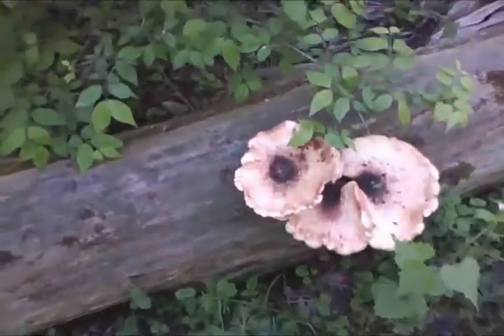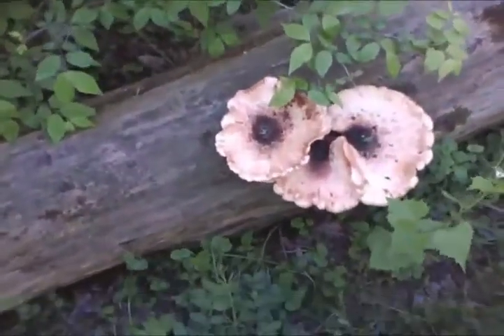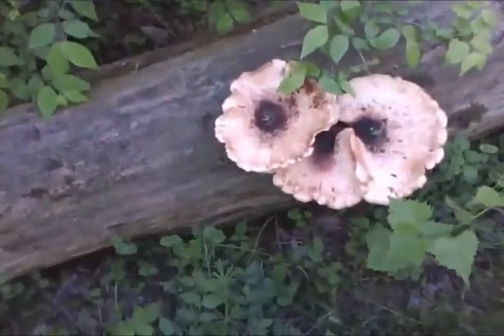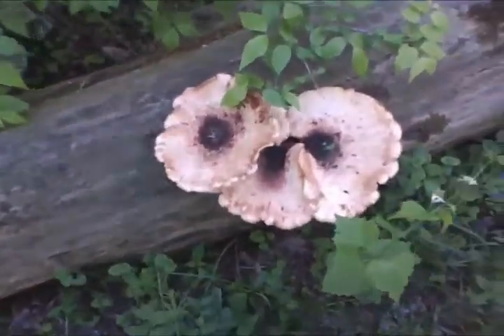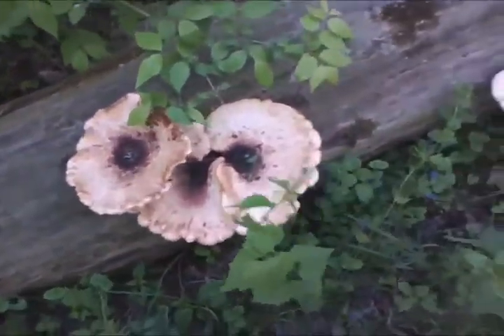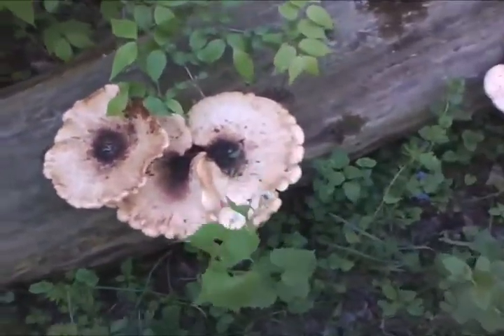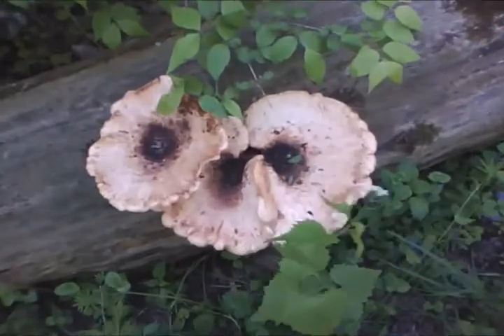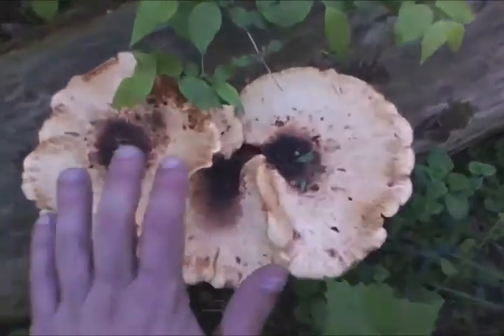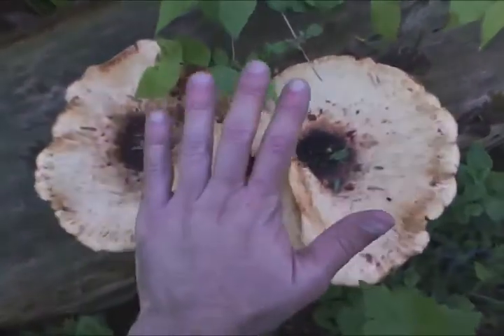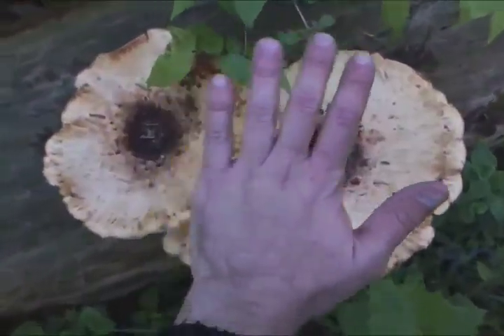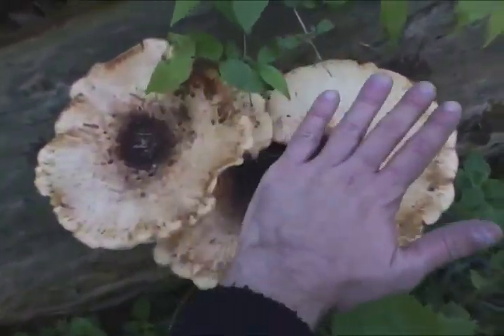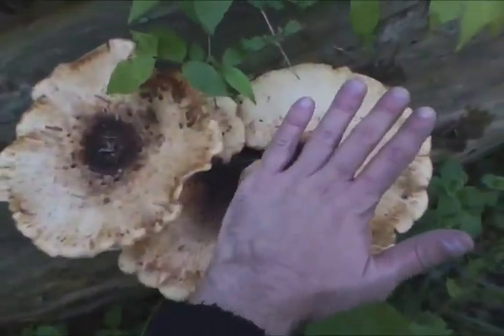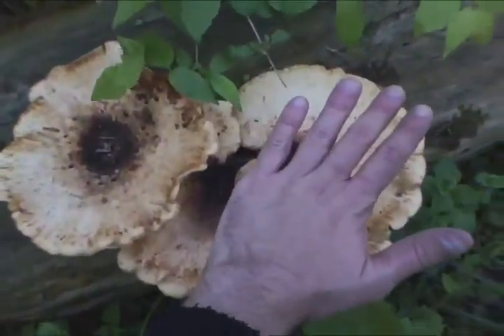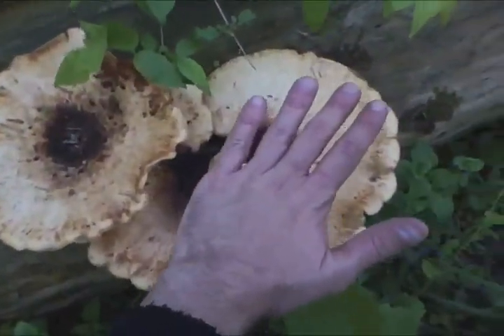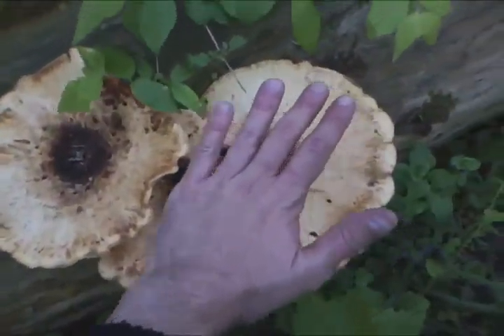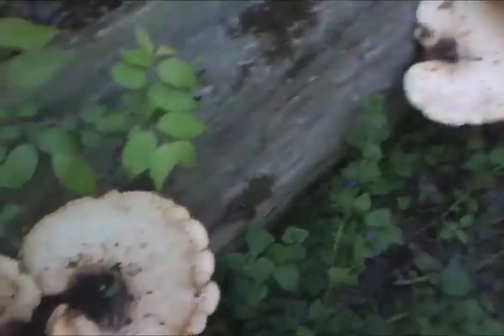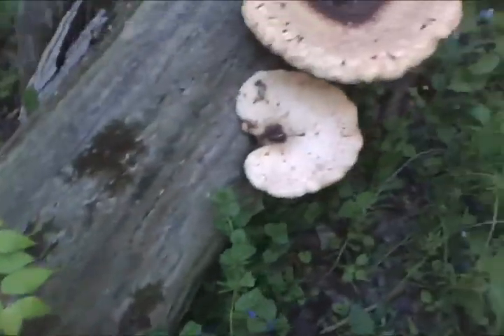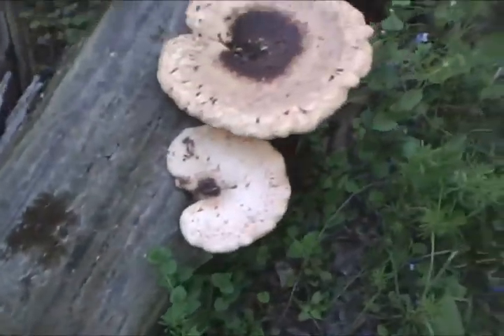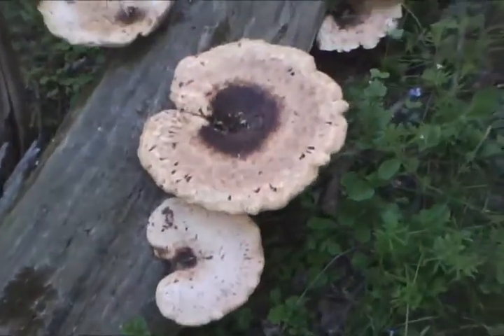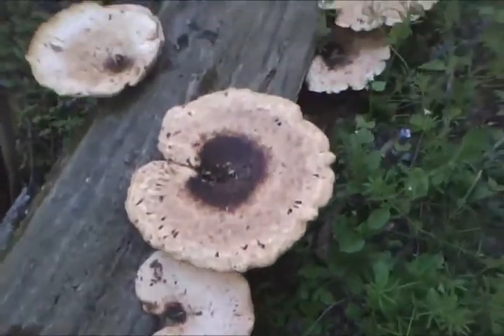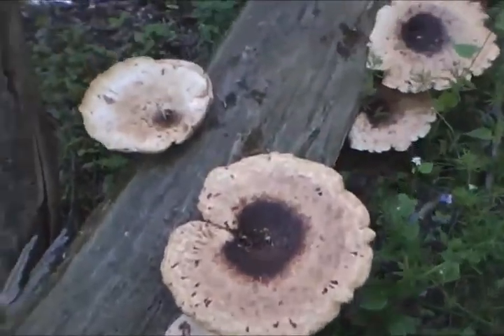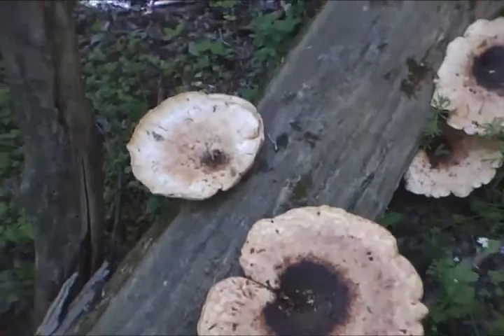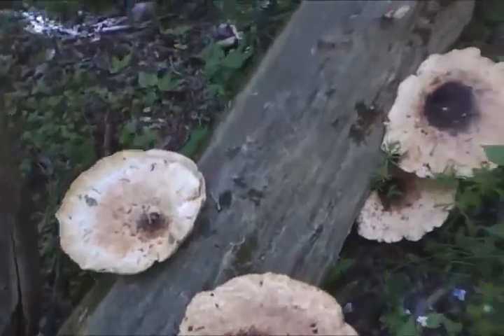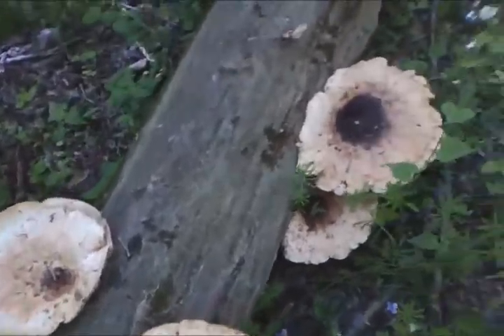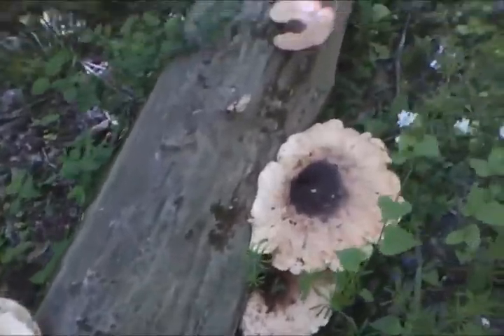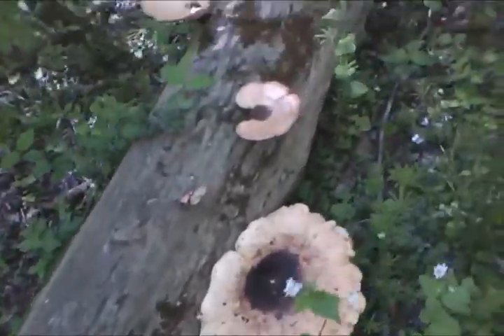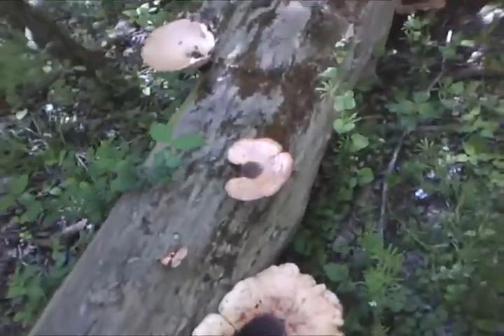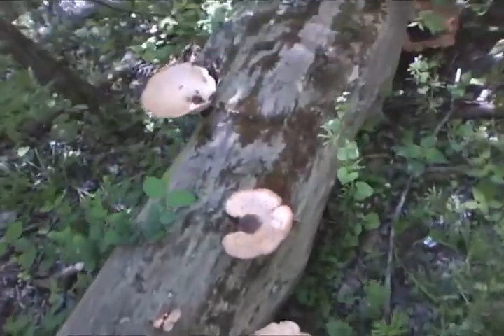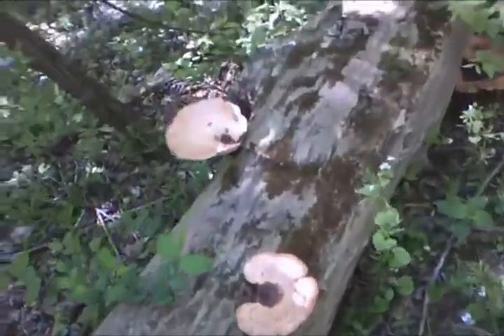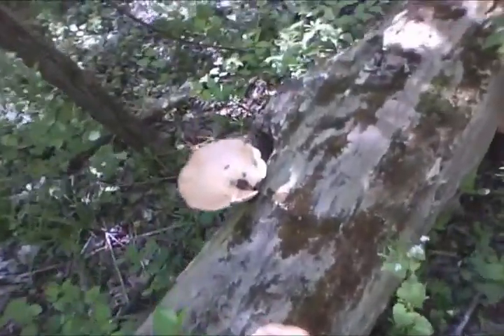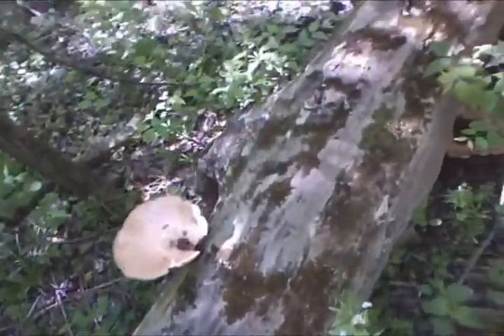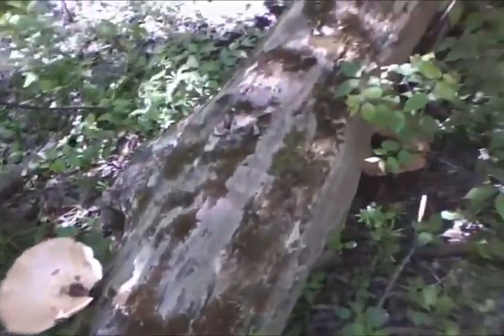This is why I want to know what these things are, because they're seriously all over the place. See the size of my hand? And then boof, boof, boof — all over the place.